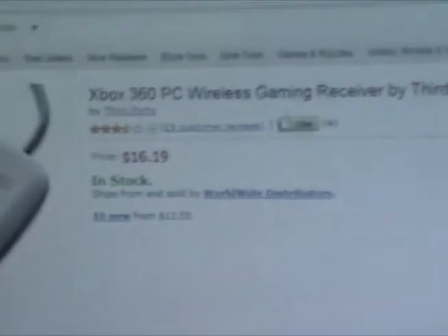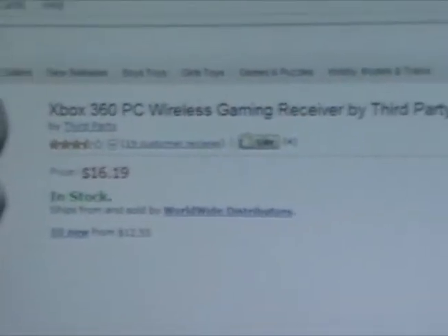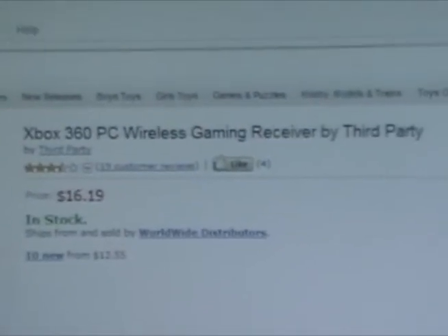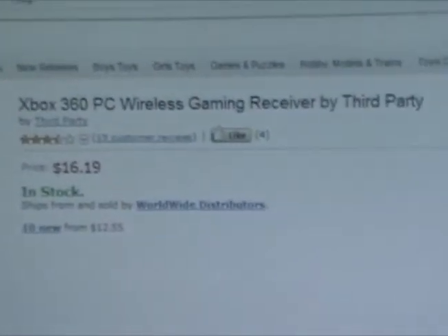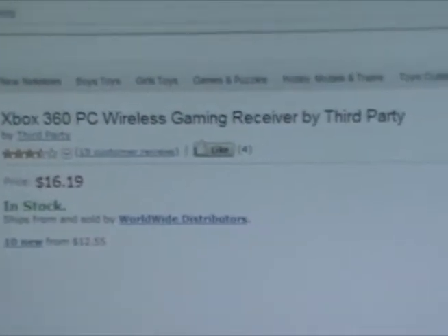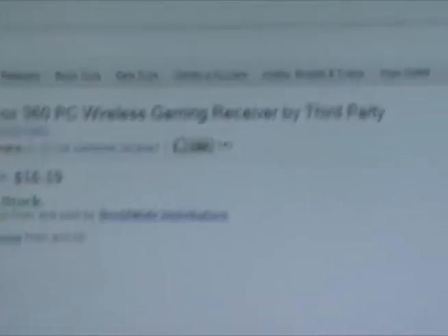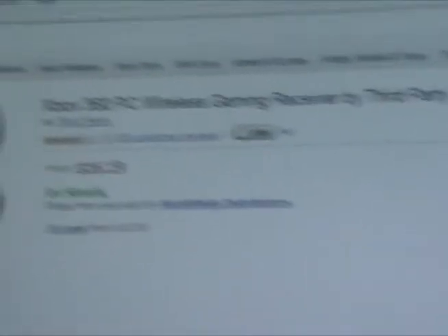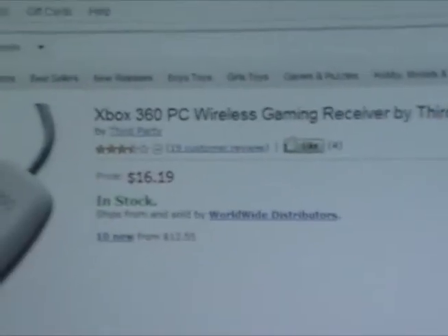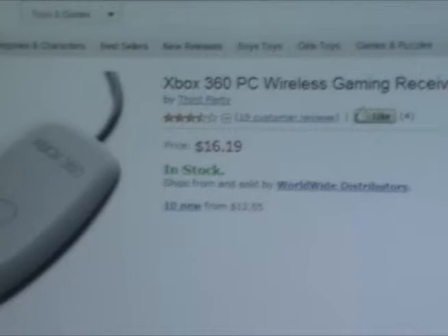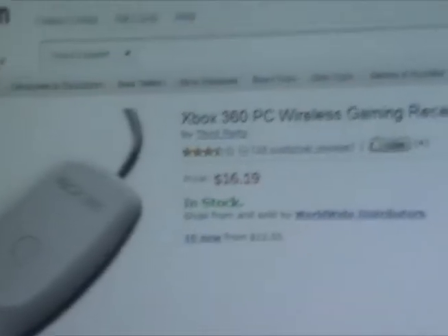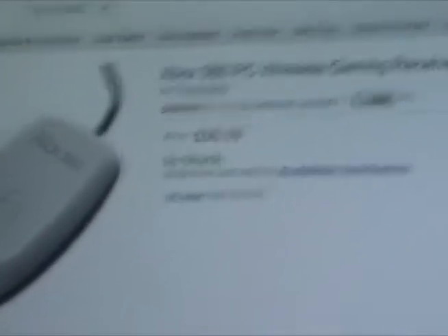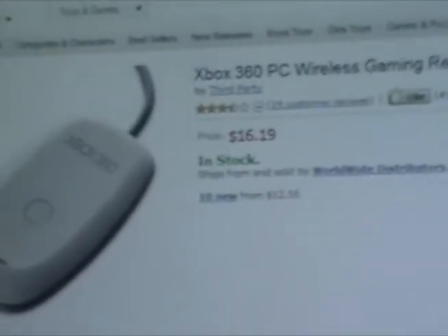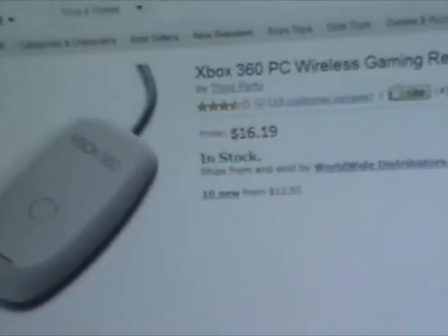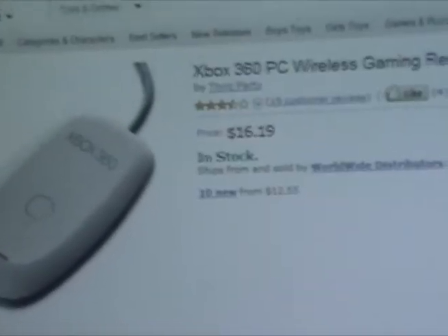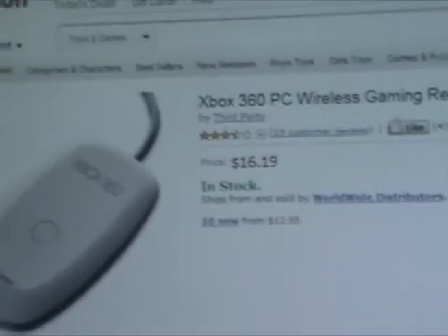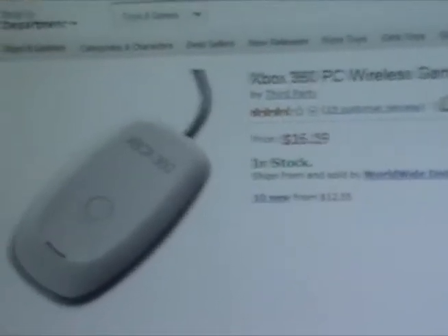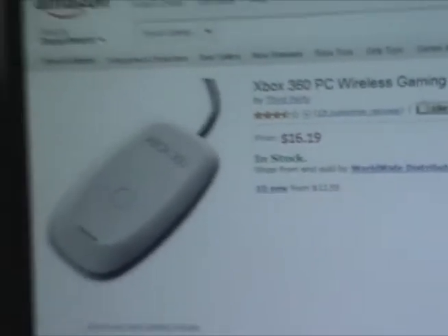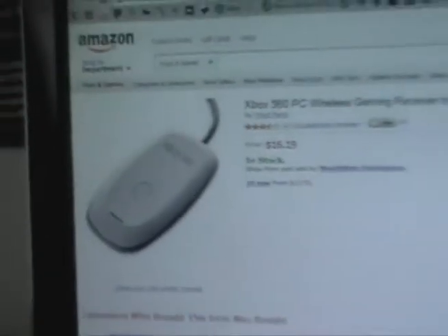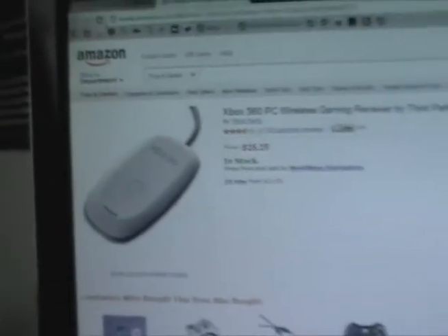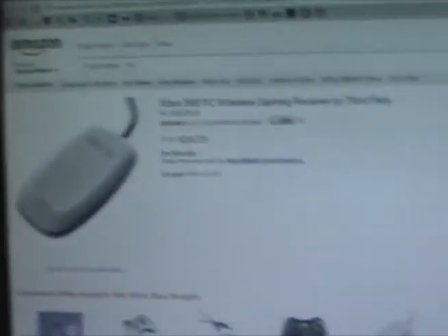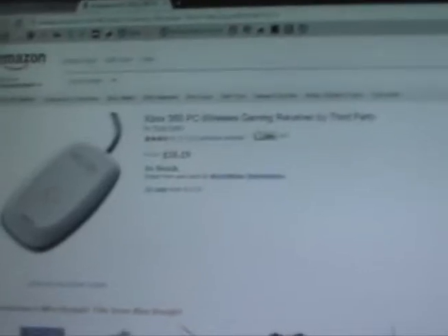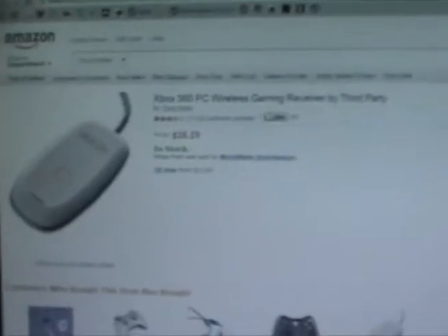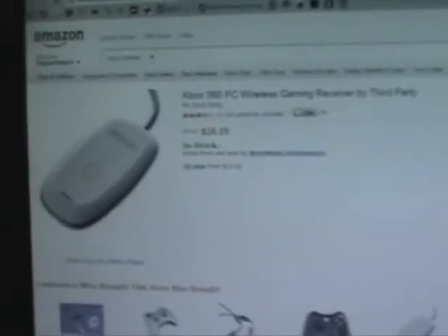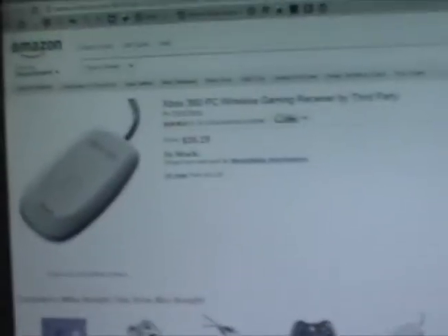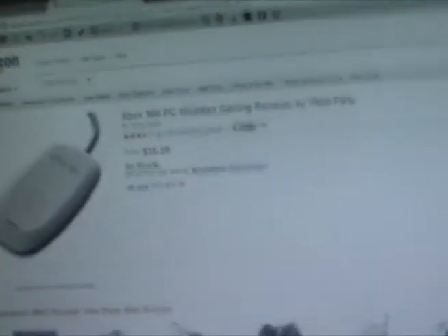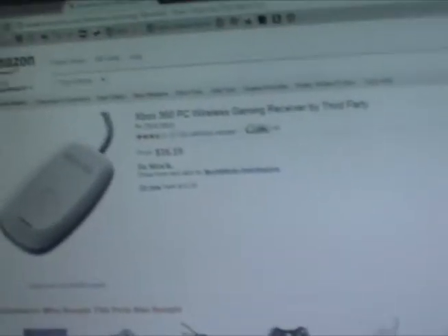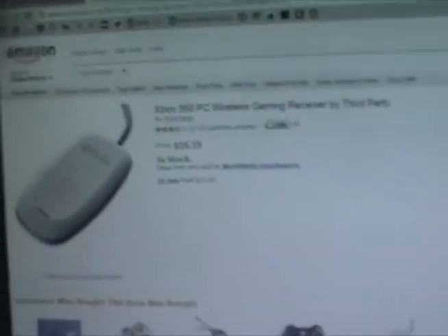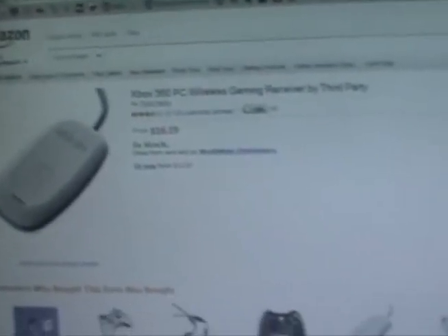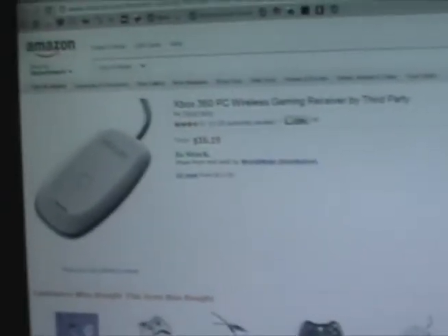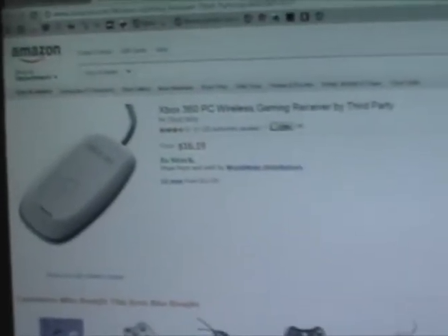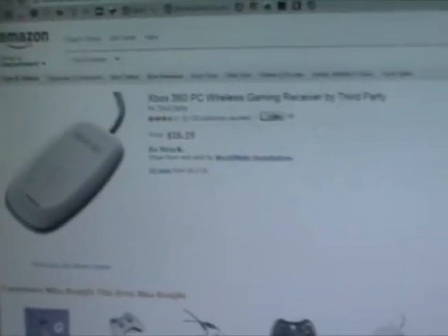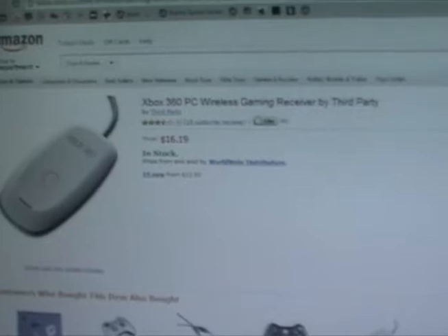This is an Xbox 360 wireless gaming receiver. This is so that you can connect a wireless controller to your computer through USB. I've never used one of these so I don't really know how it works.